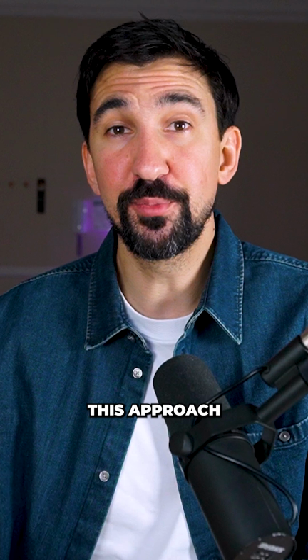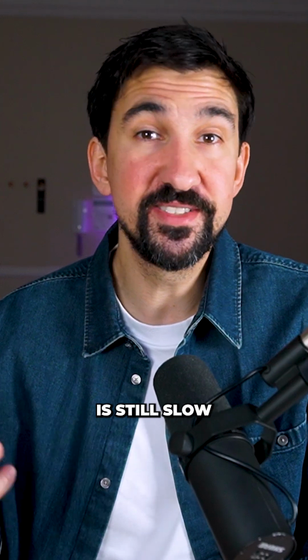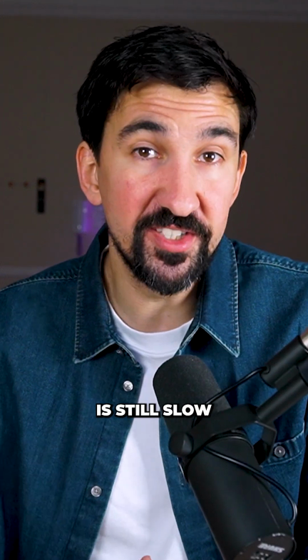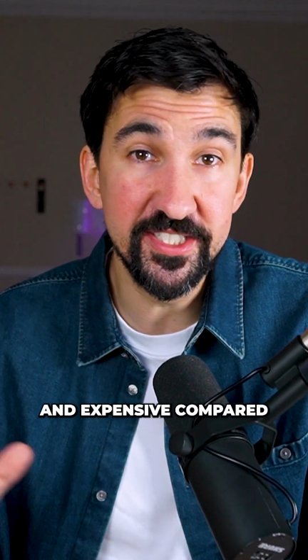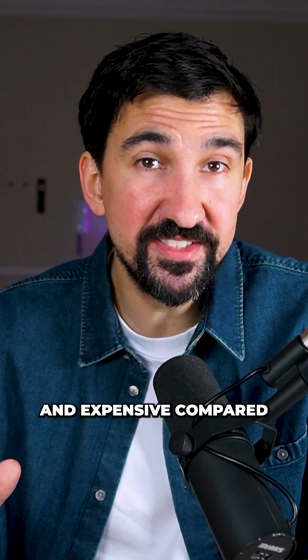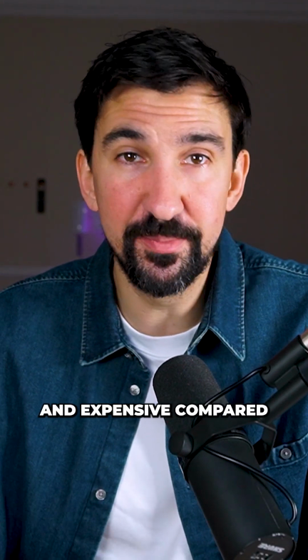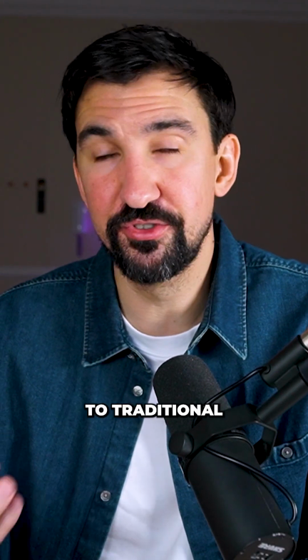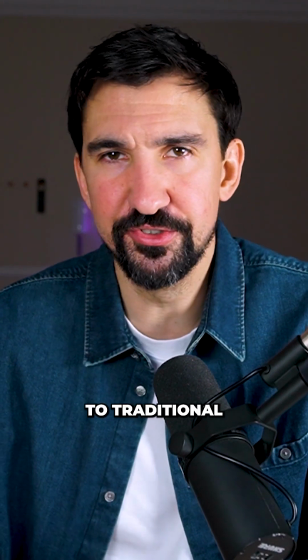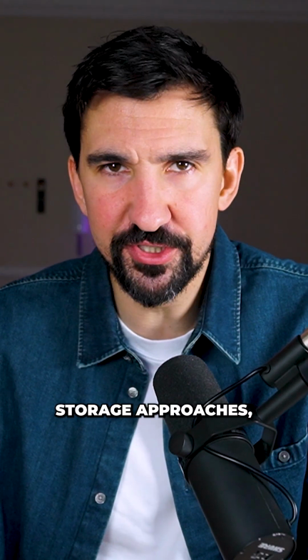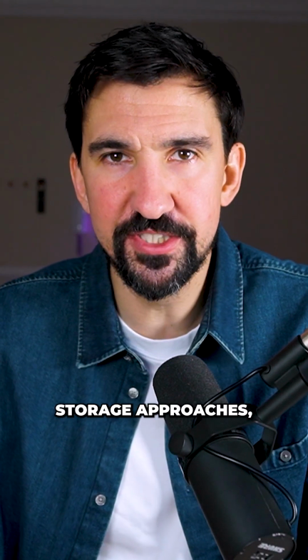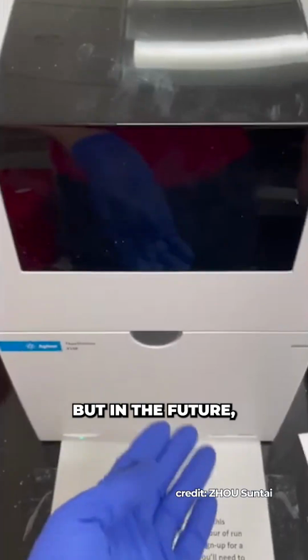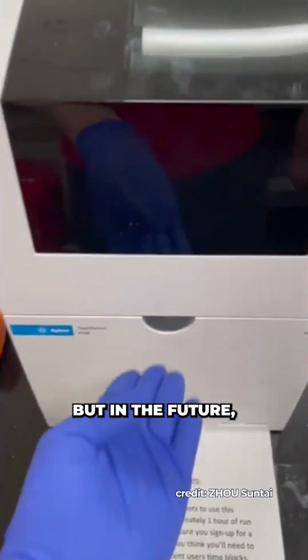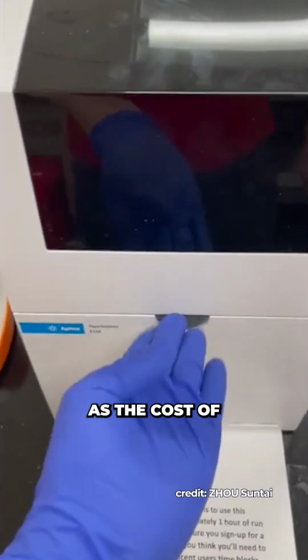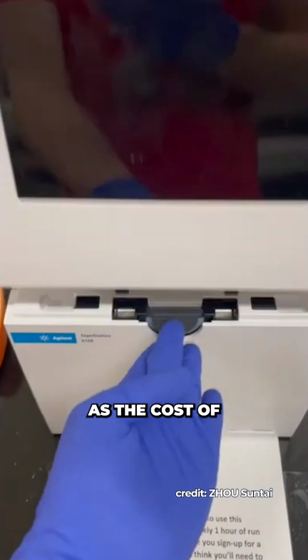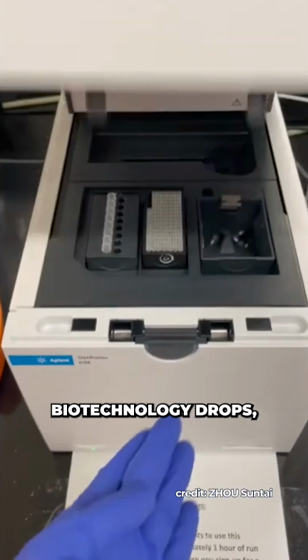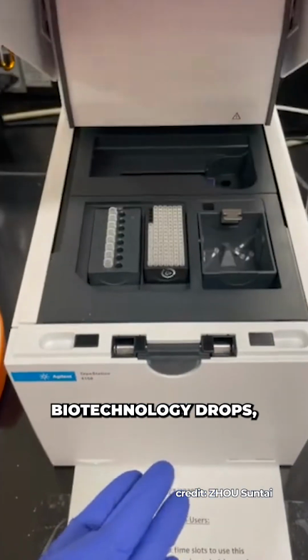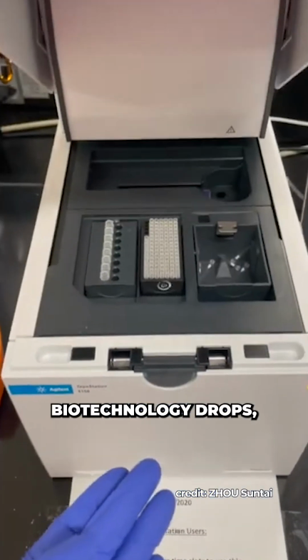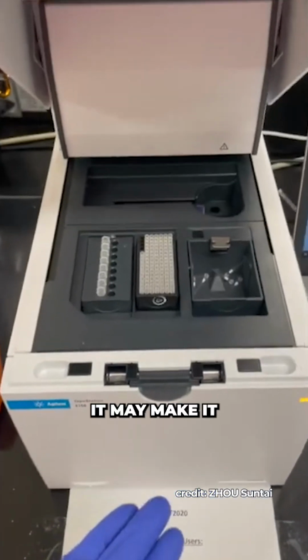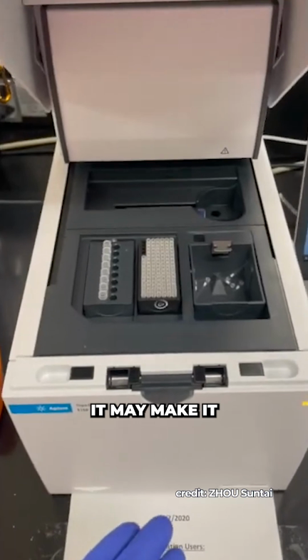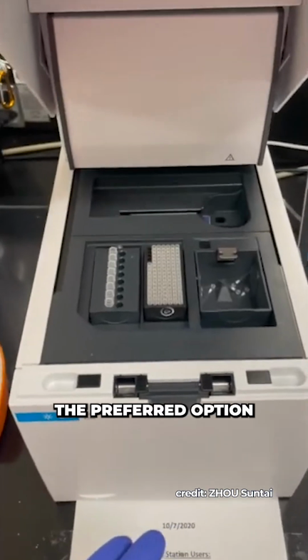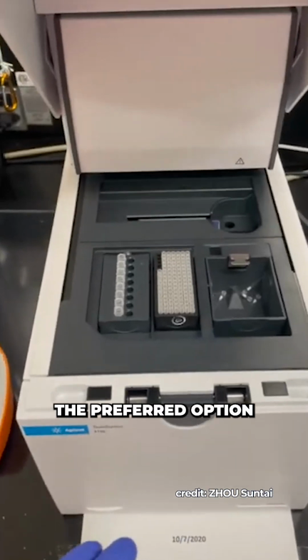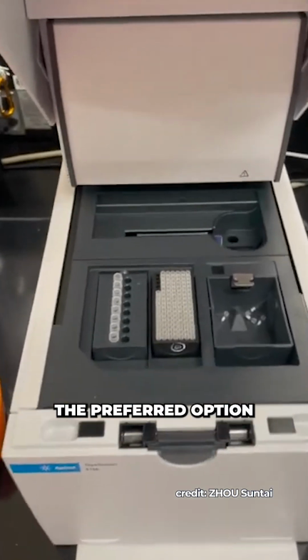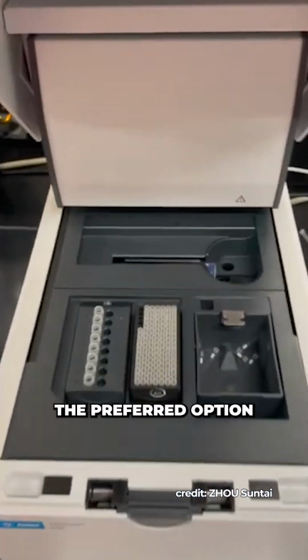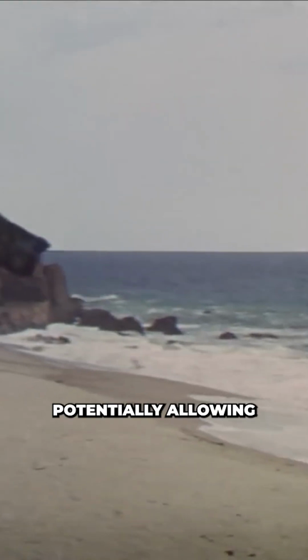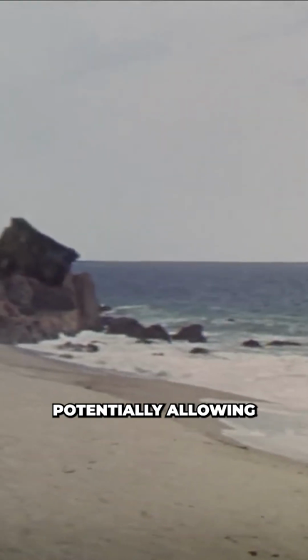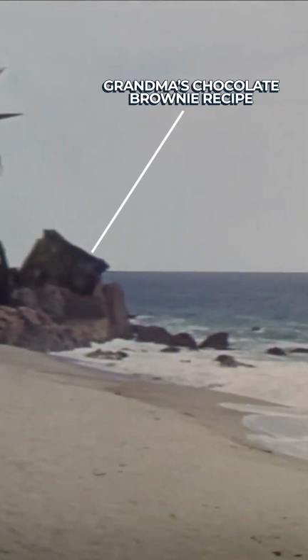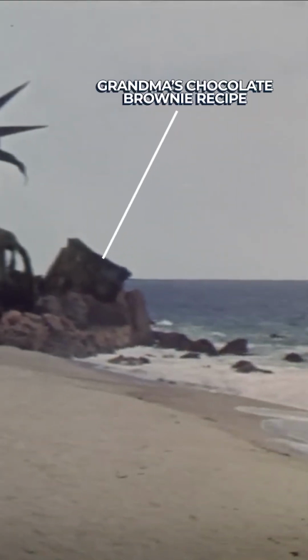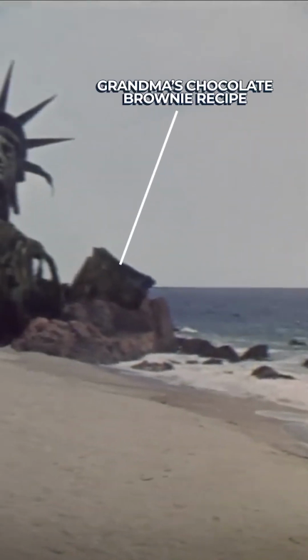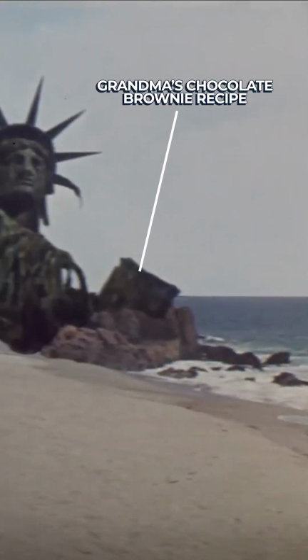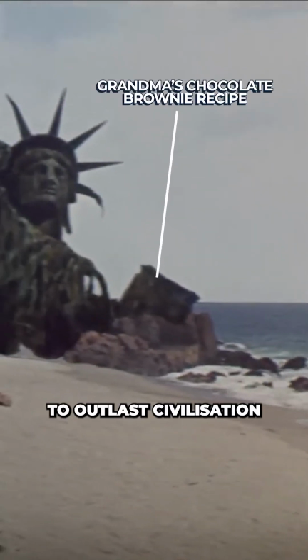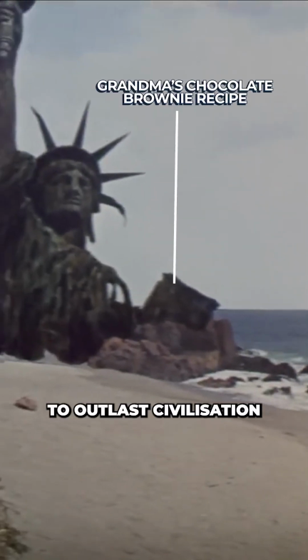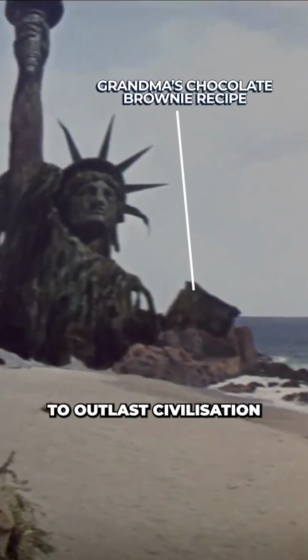This approach is still slow and expensive compared to traditional storage methods, but in the future, as the cost of biotechnology drops, it may become the preferred option — potentially allowing grandma's chocolate brownie recipe to outlast civilization.